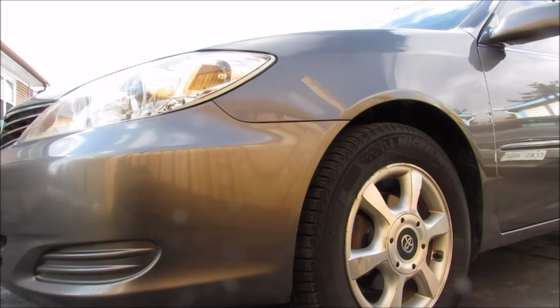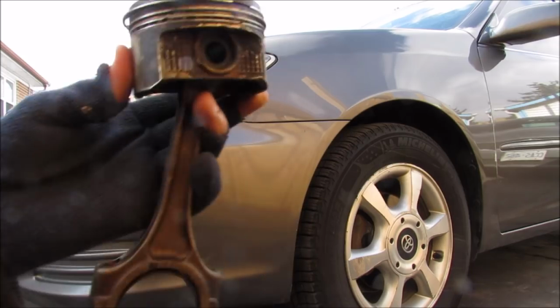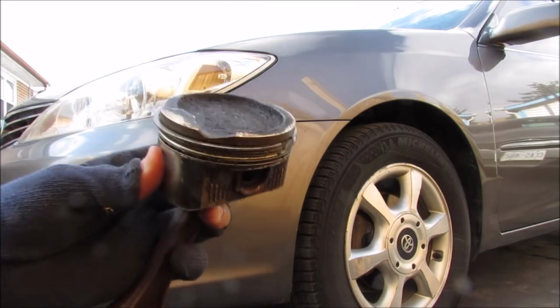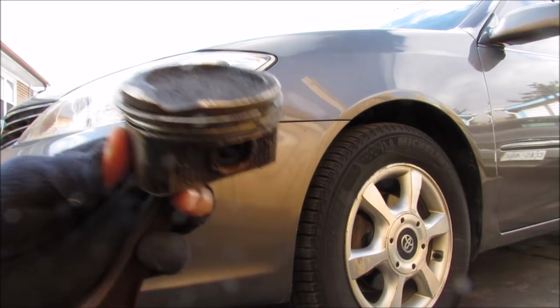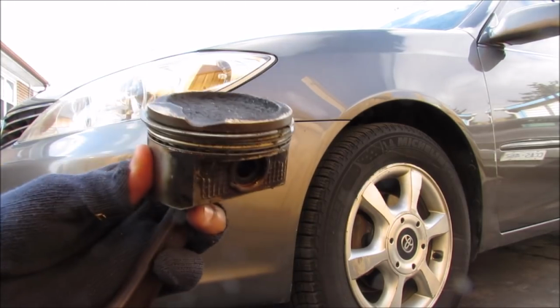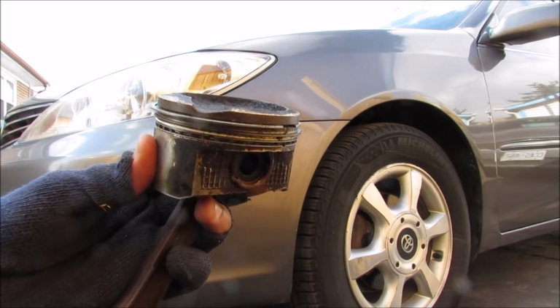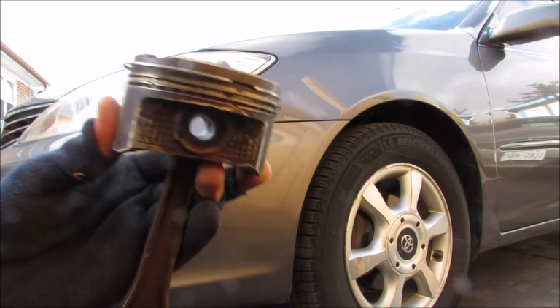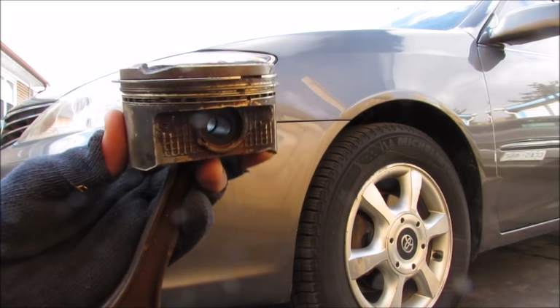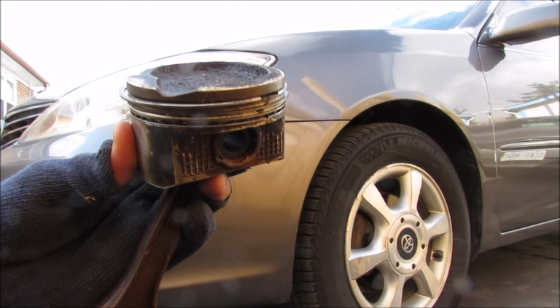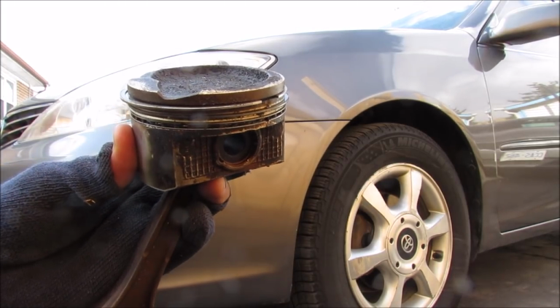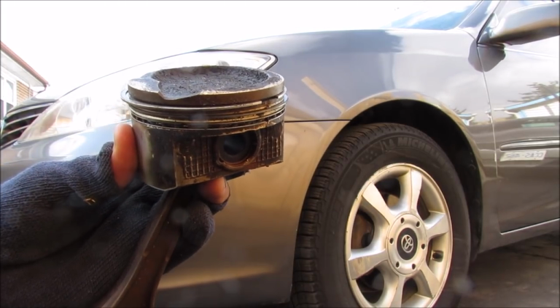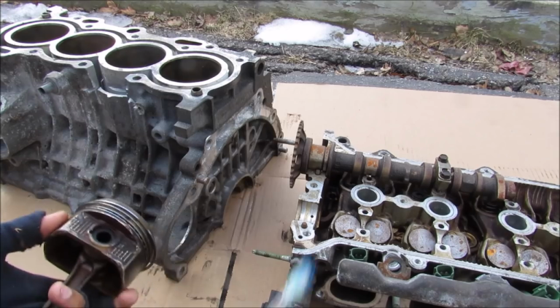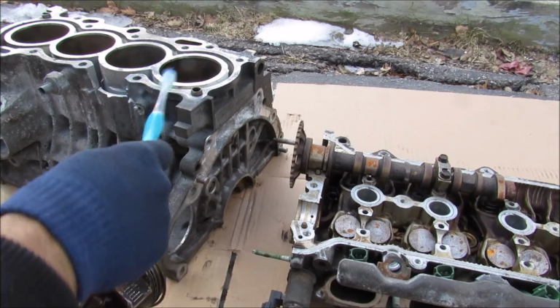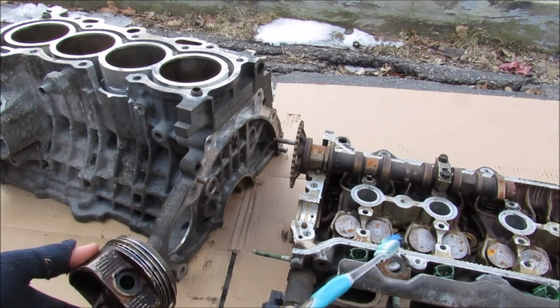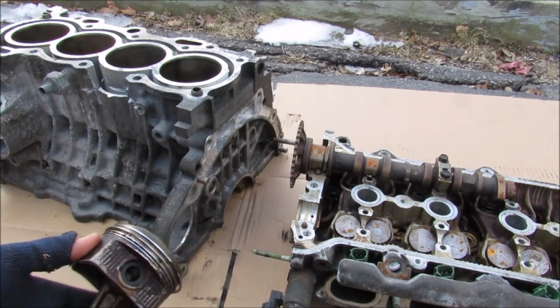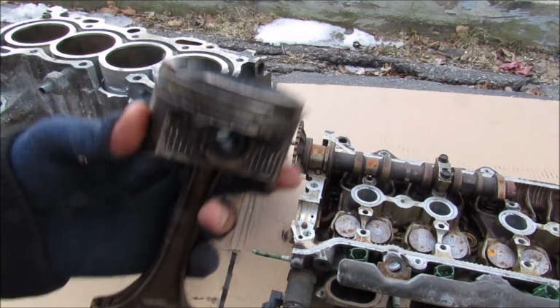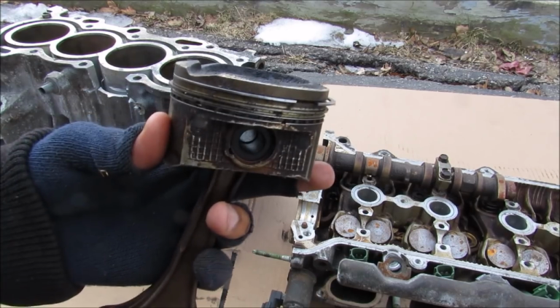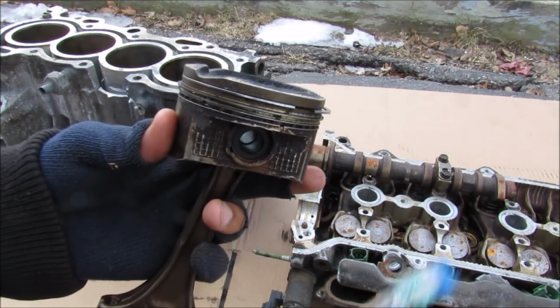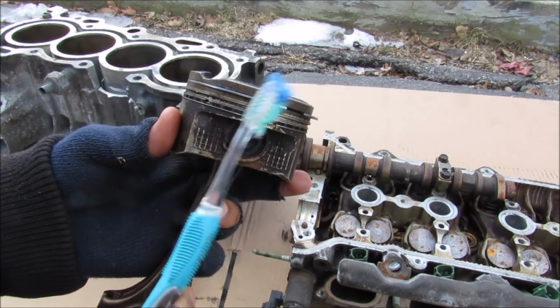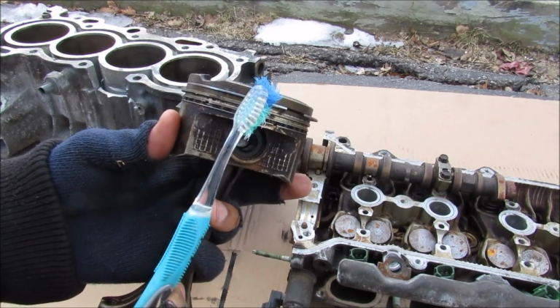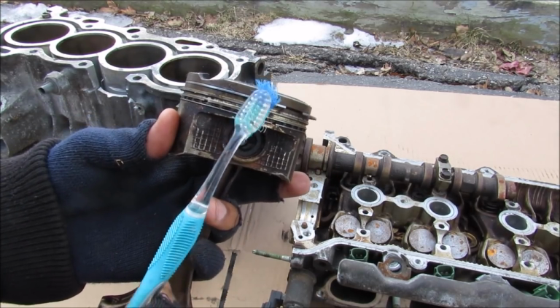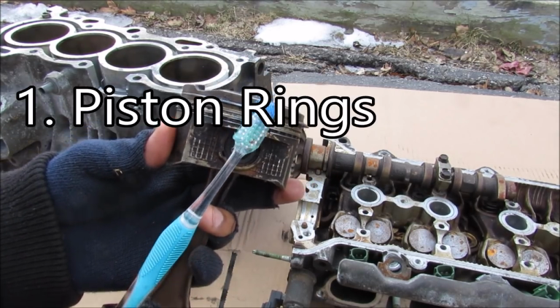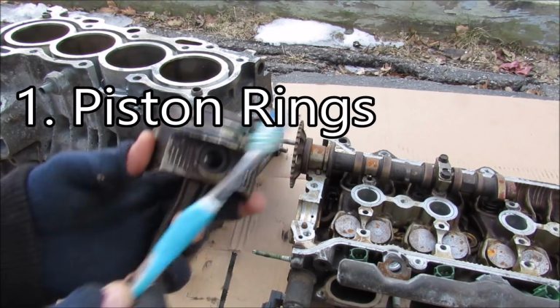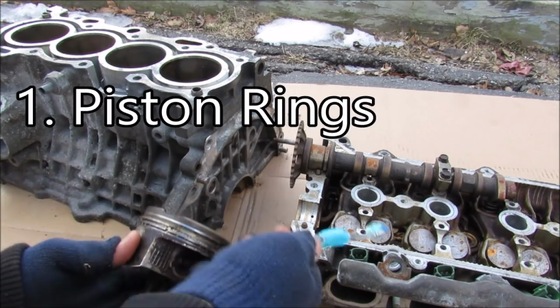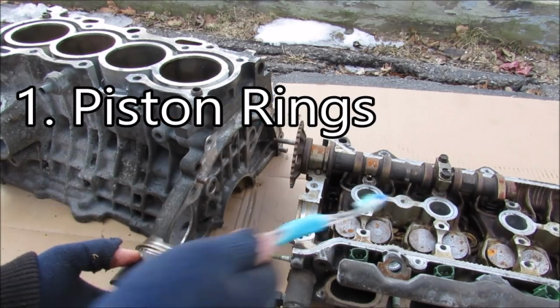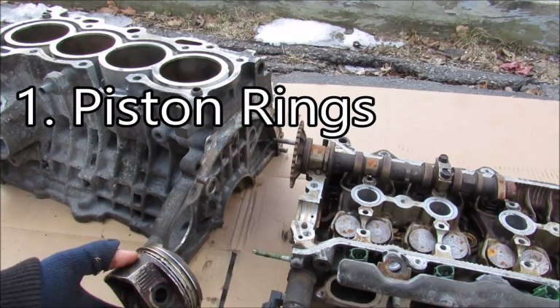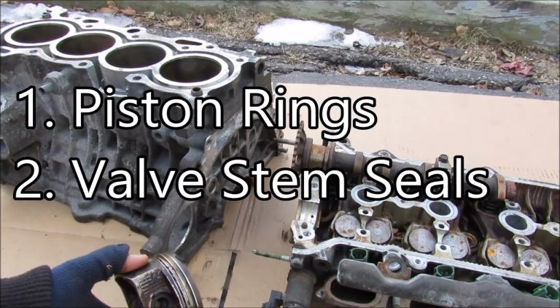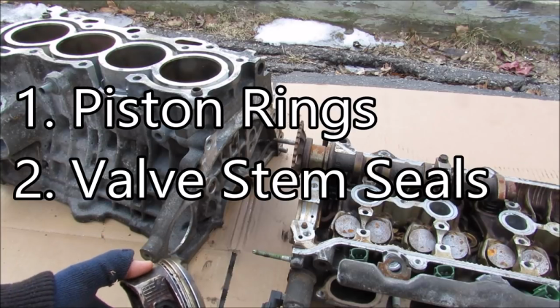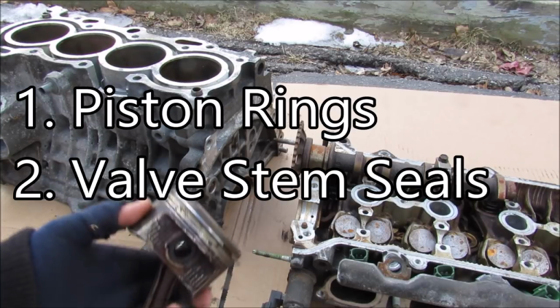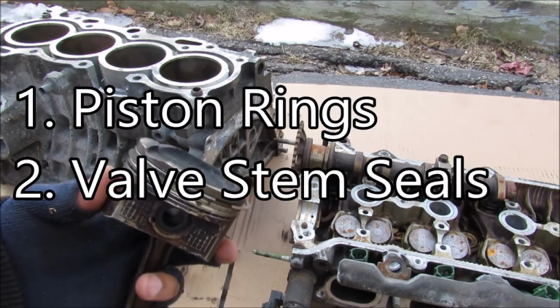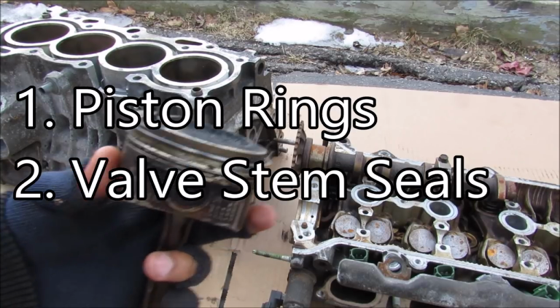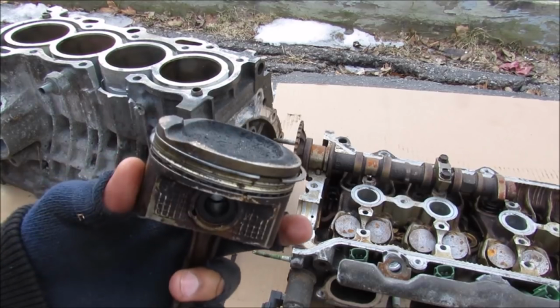Today we're going to be talking about why some cars burn excessive engine oil. There are two main sources of excessive oil consumption: the first is the piston rings and the second is the valve stem seals, which we're going to talk about later.